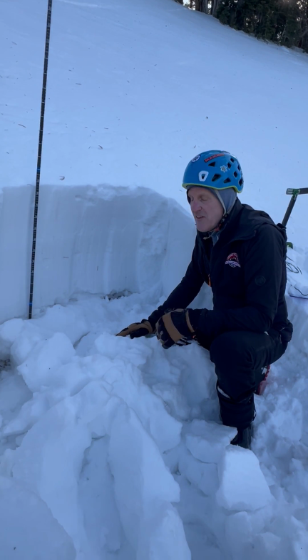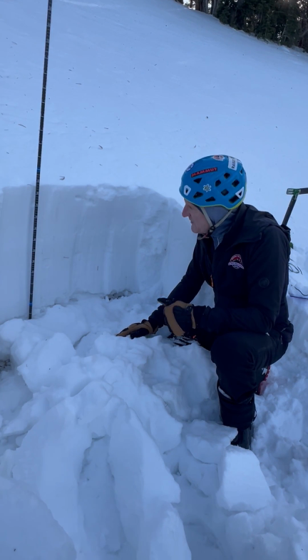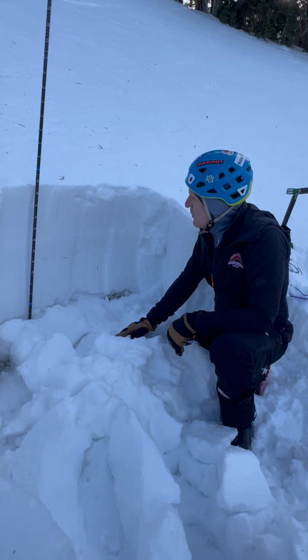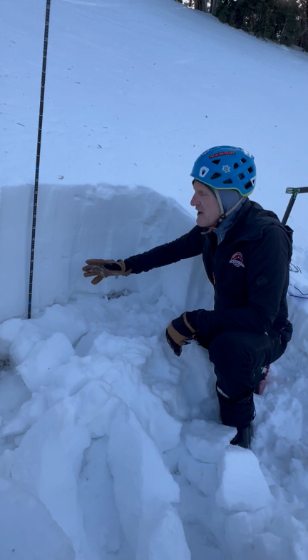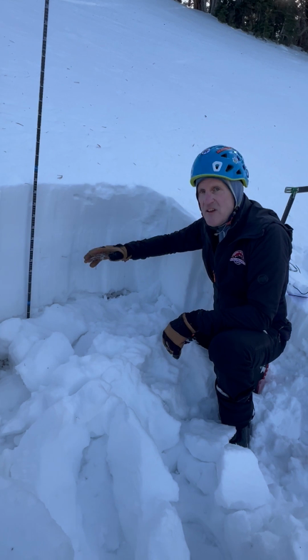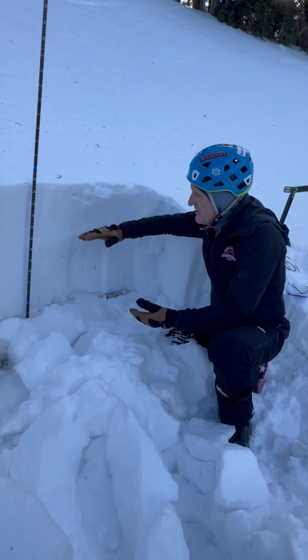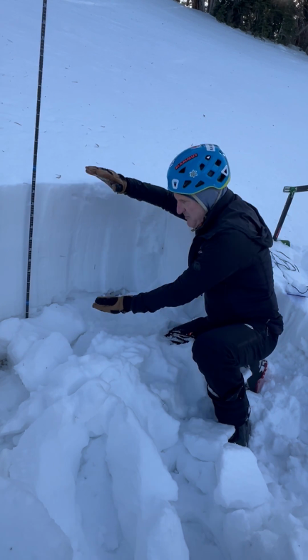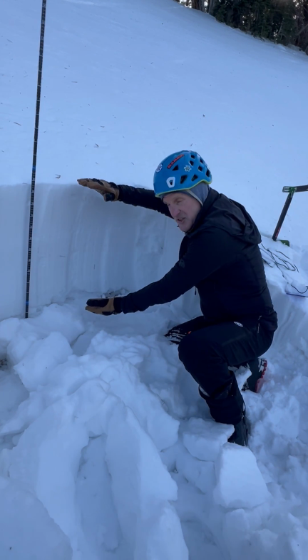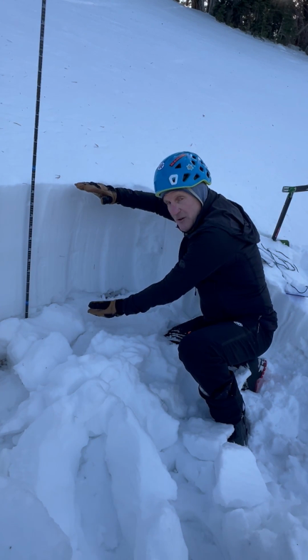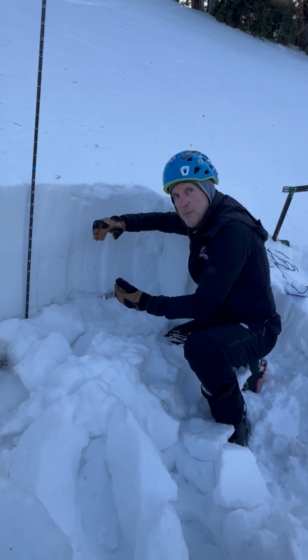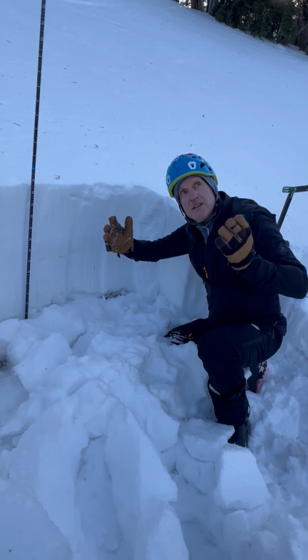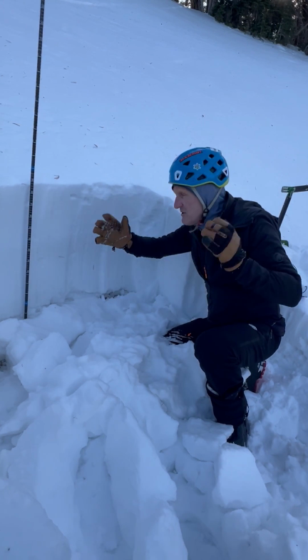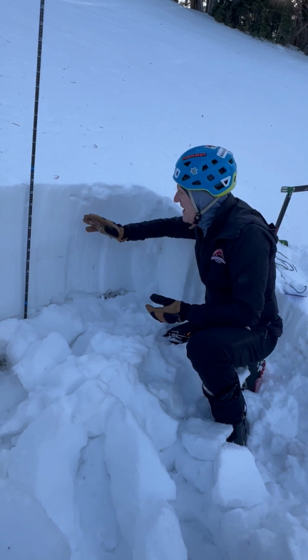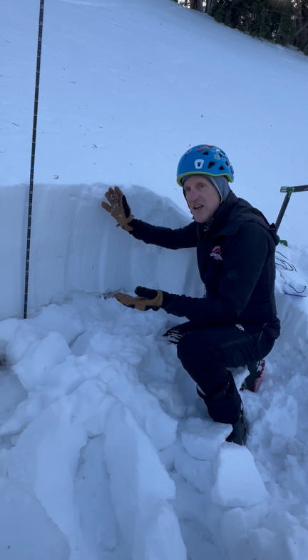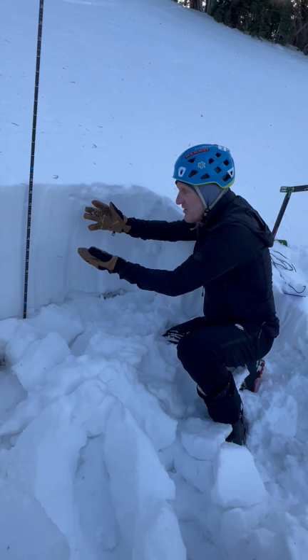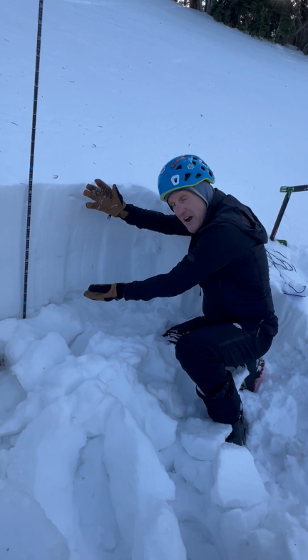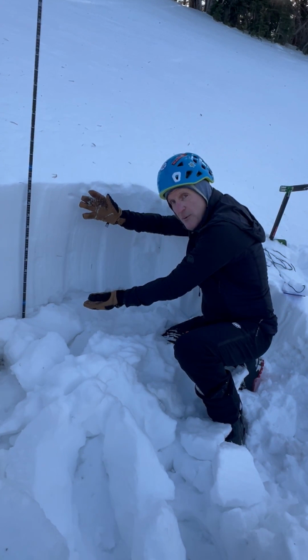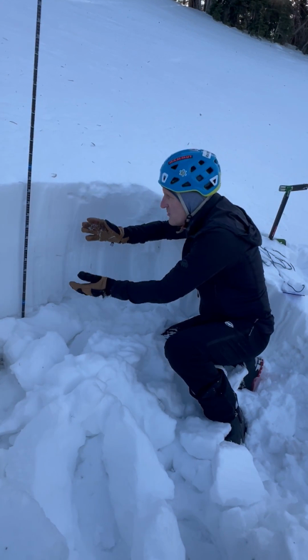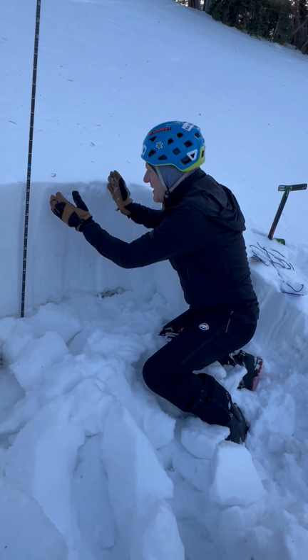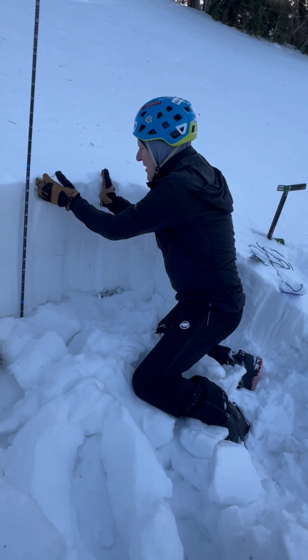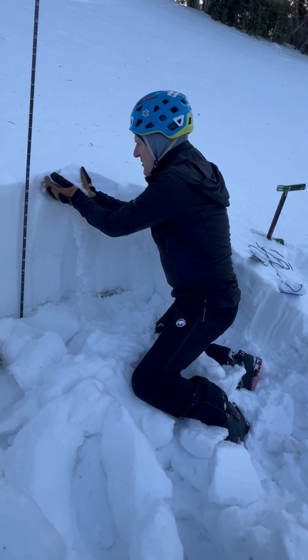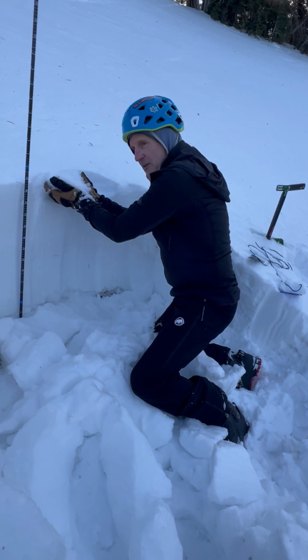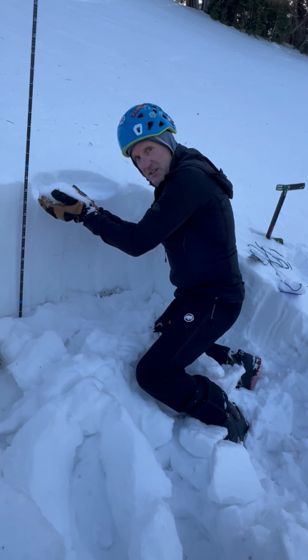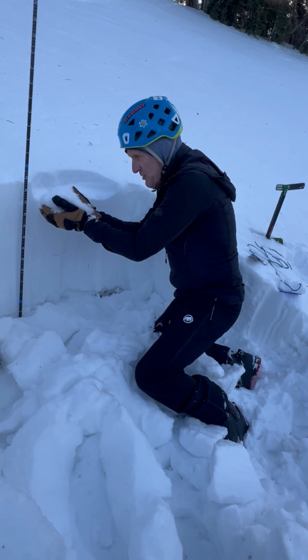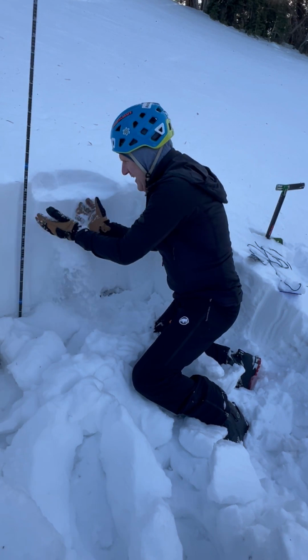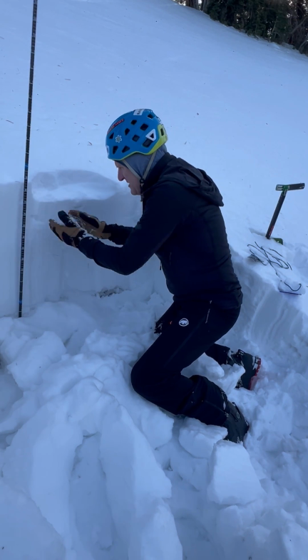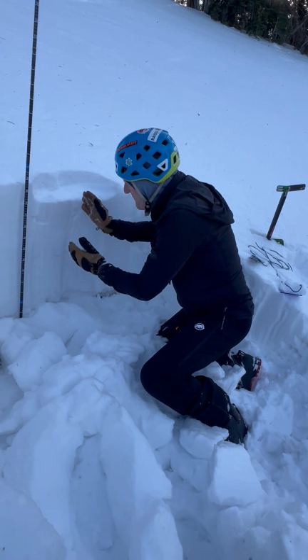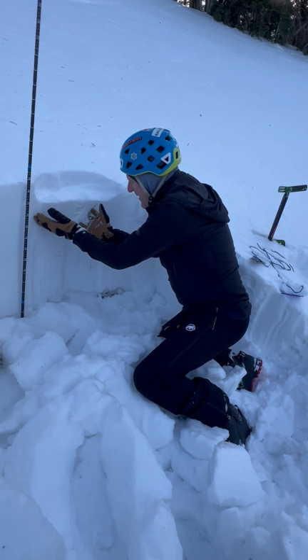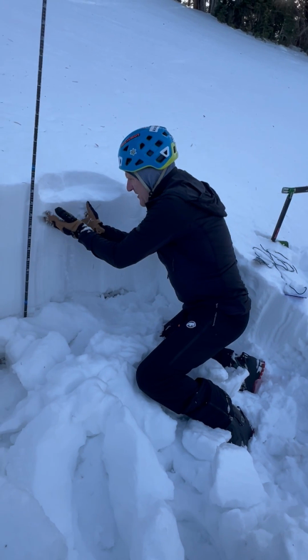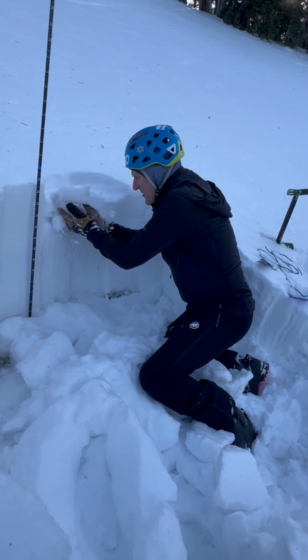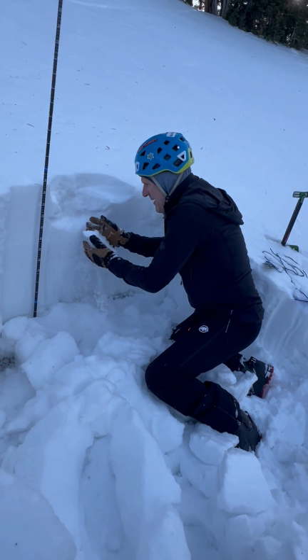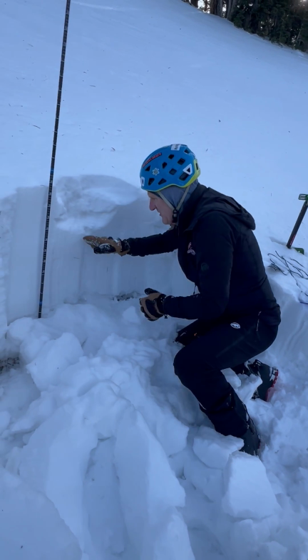The second thing I'm watching is the shallow snowpack, clear skies, and the entire snowpack weakening. The snow surface has all turned to facets — this has all become faceted.